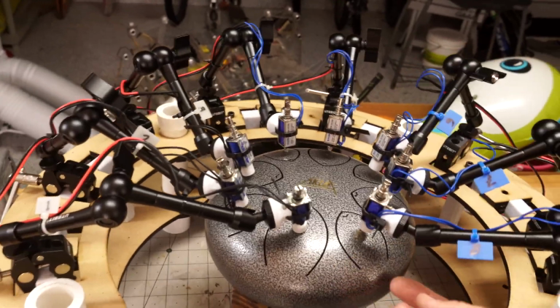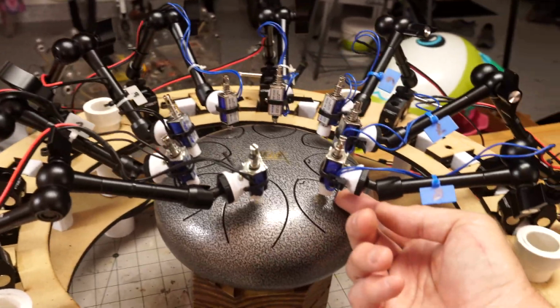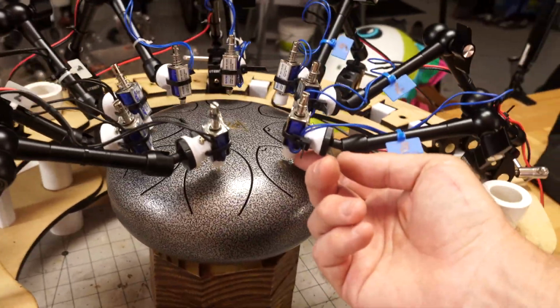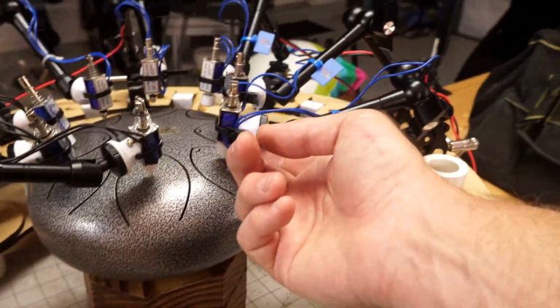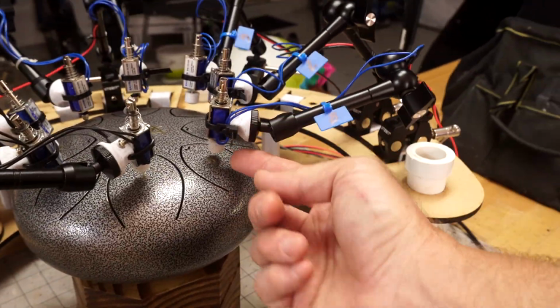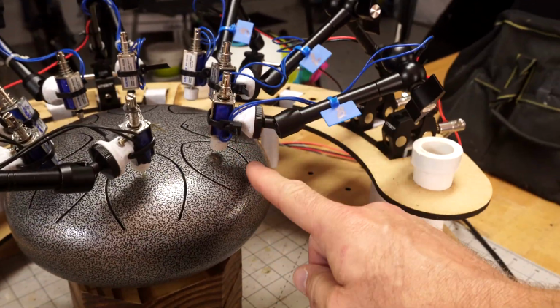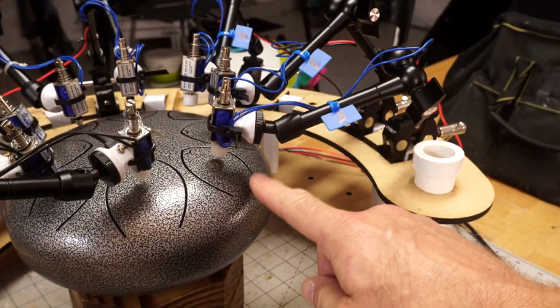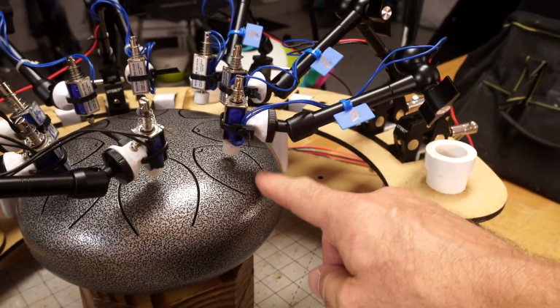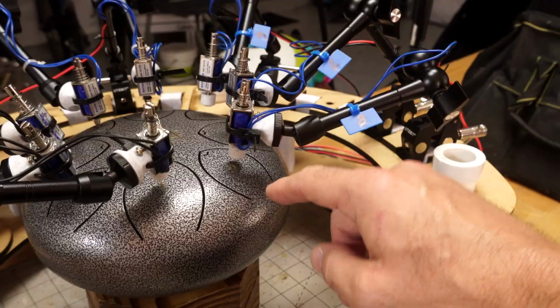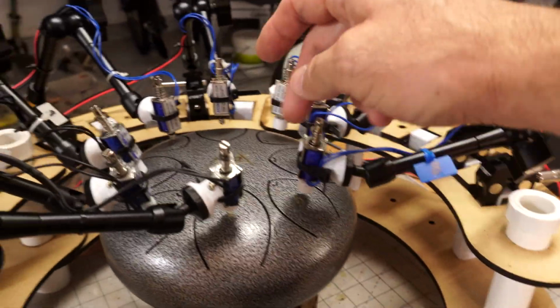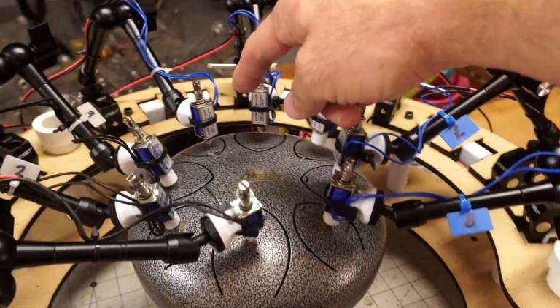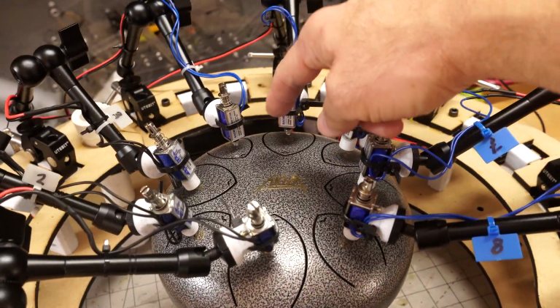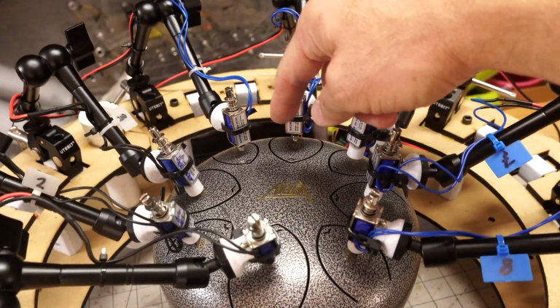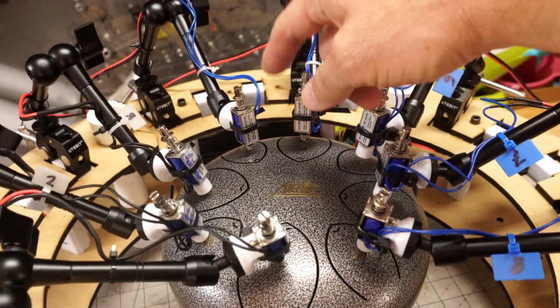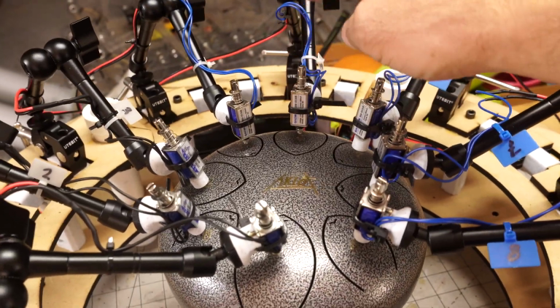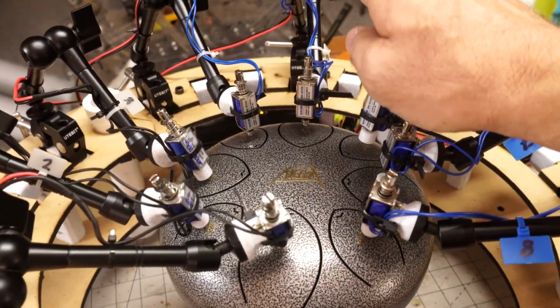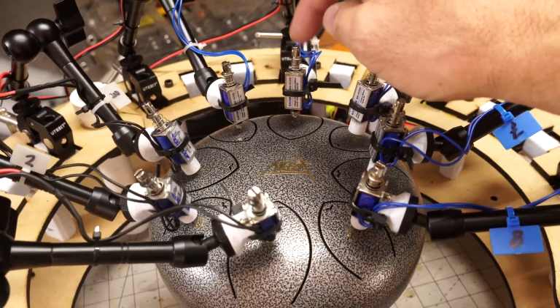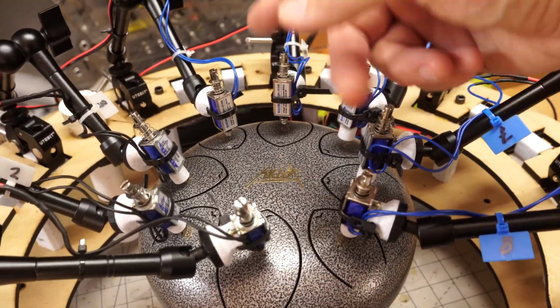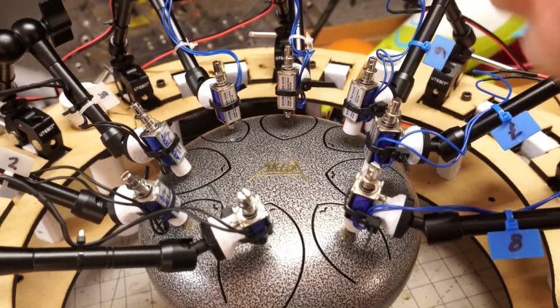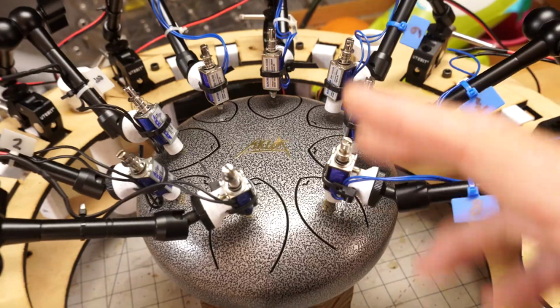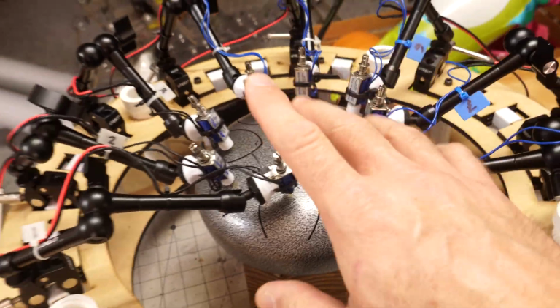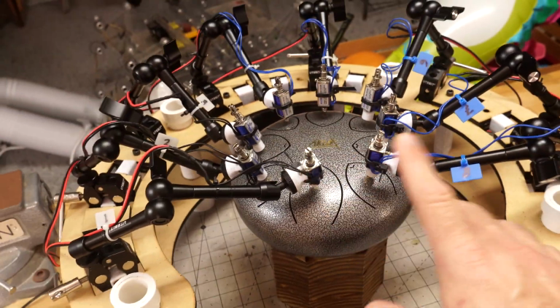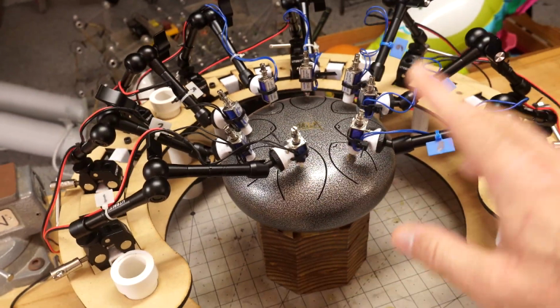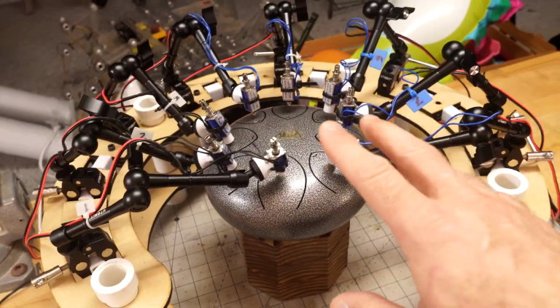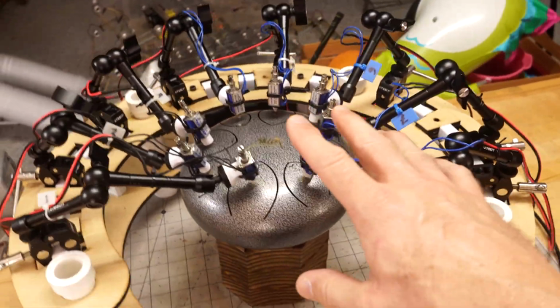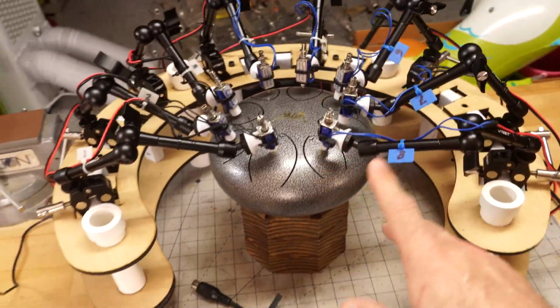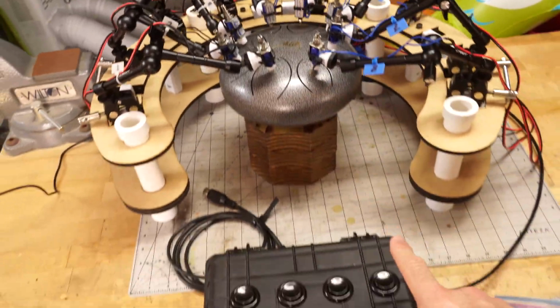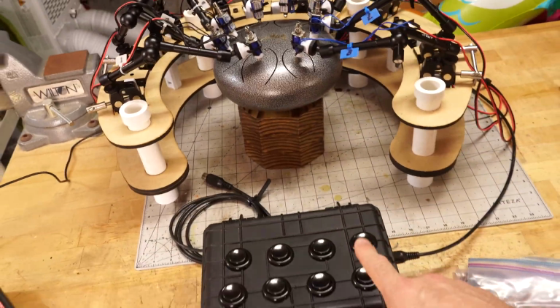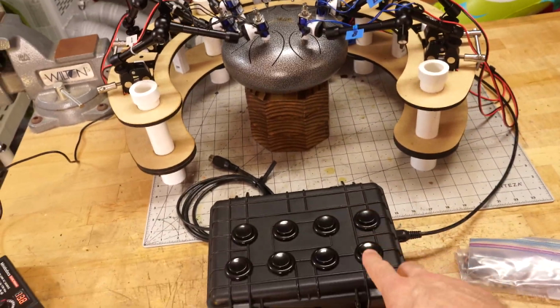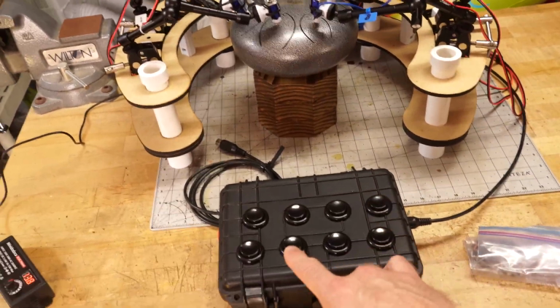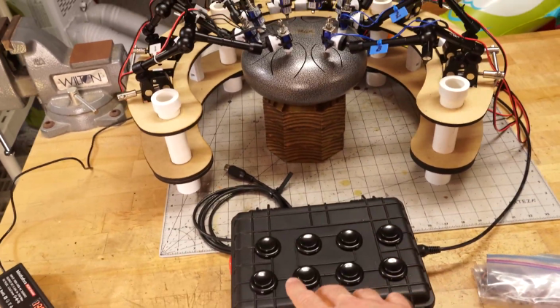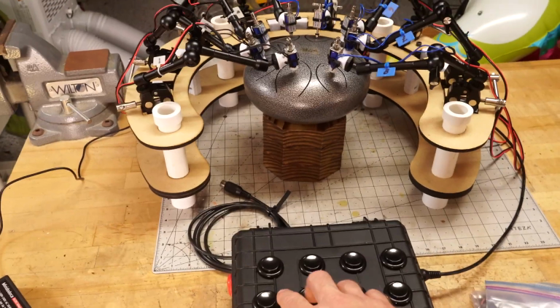I added some little bumpers — a plastic piece attached to the solenoid tip. I left two of them as just metal, which makes a harsher sound, and it's kind of cool to have those two as a contrast with the others. Even when it's running randomly, you can also press the buttons.